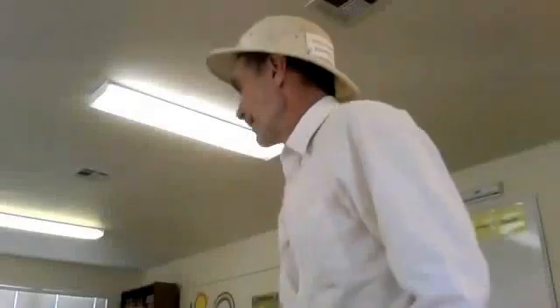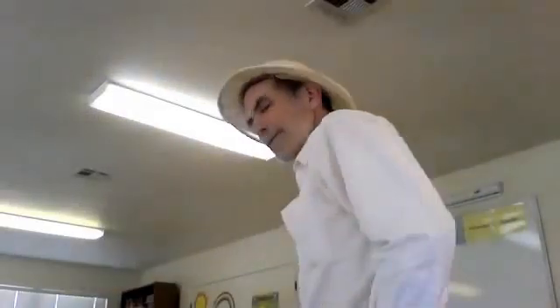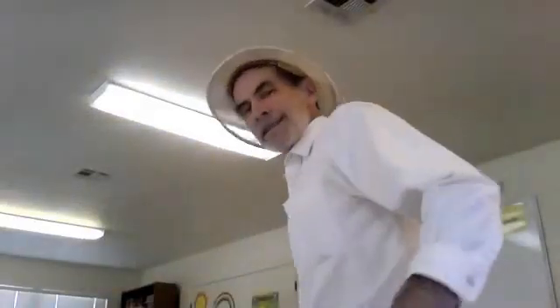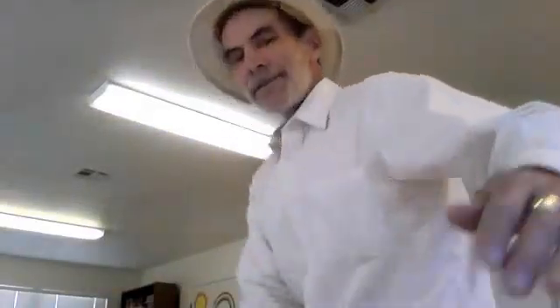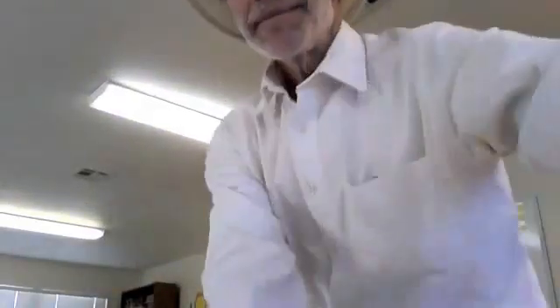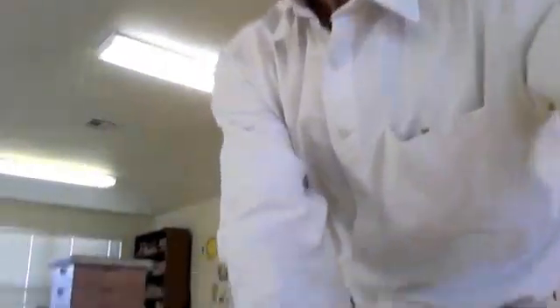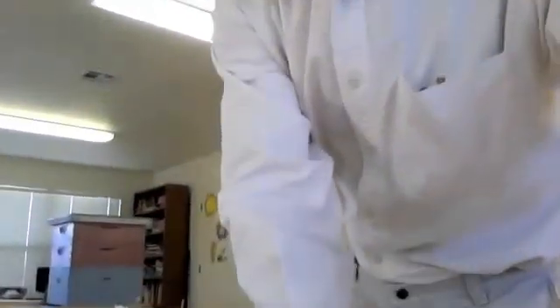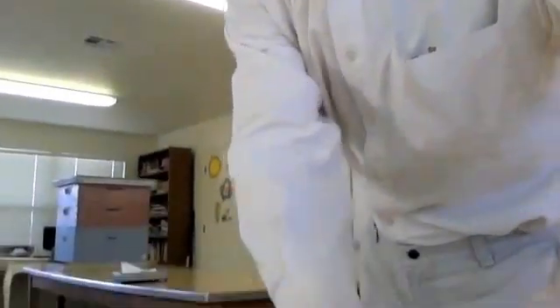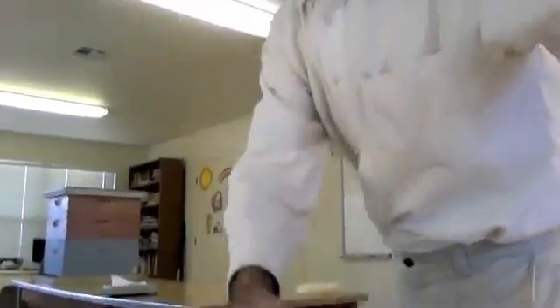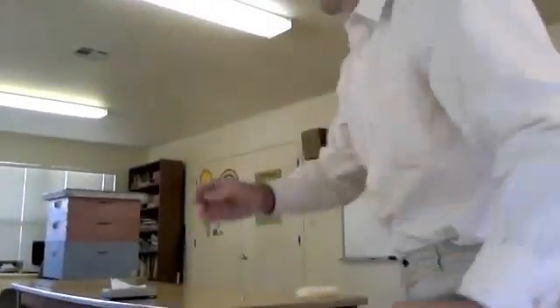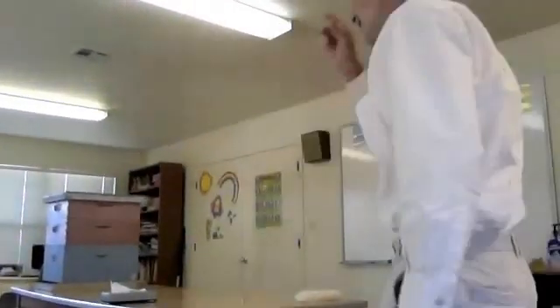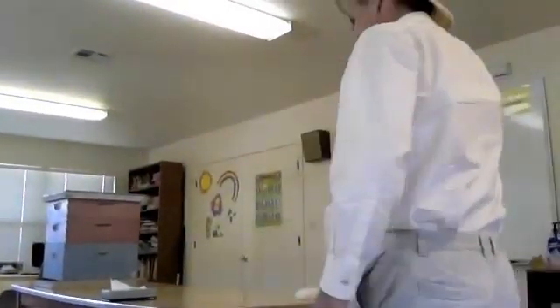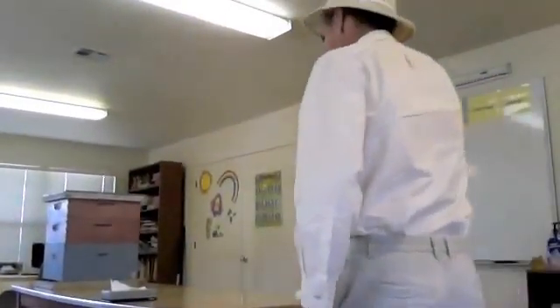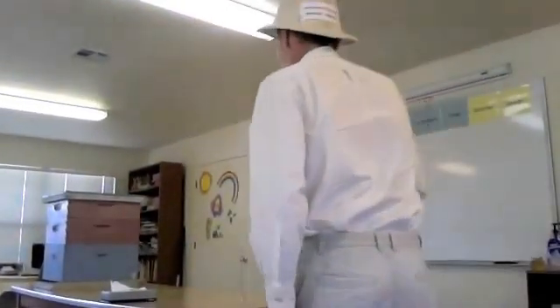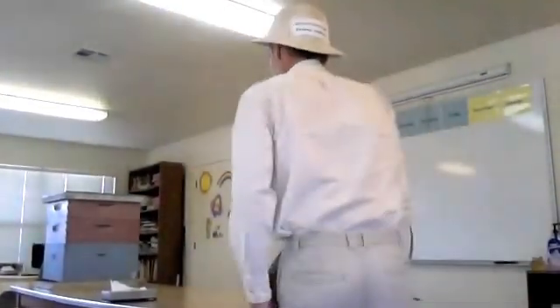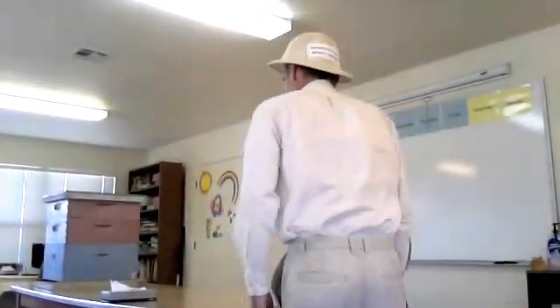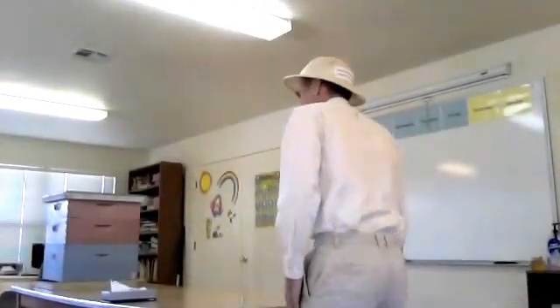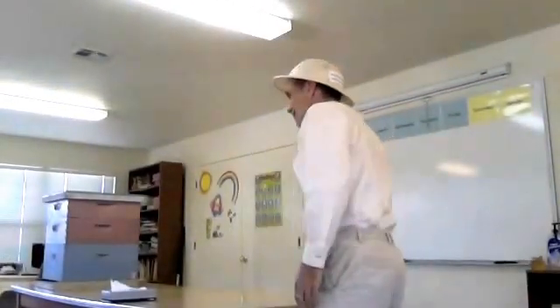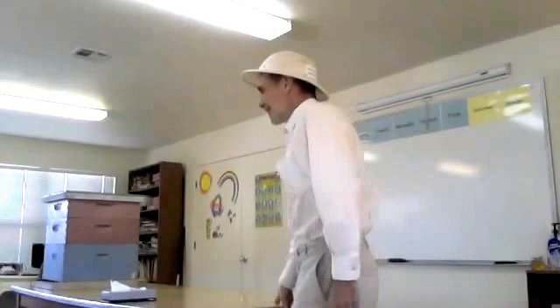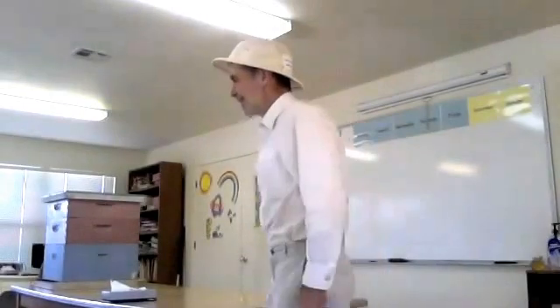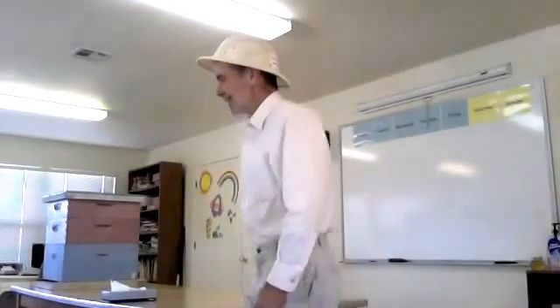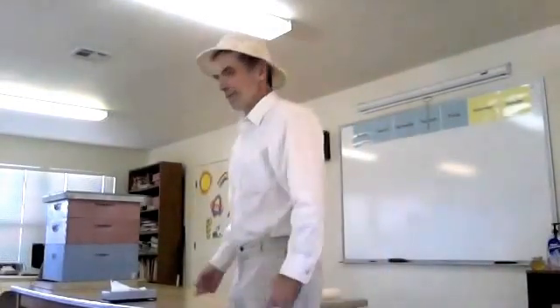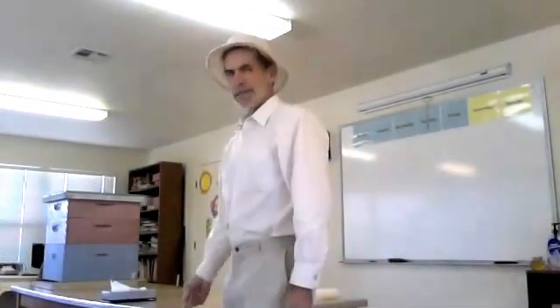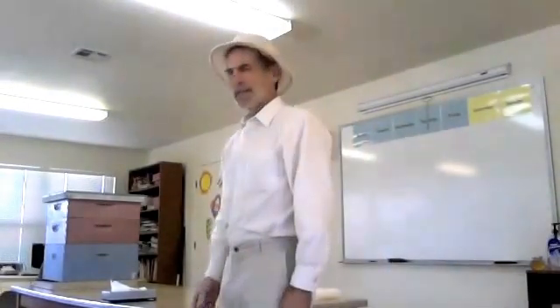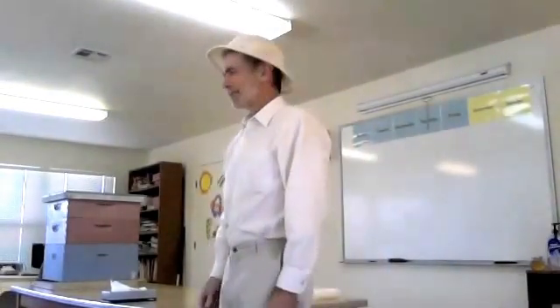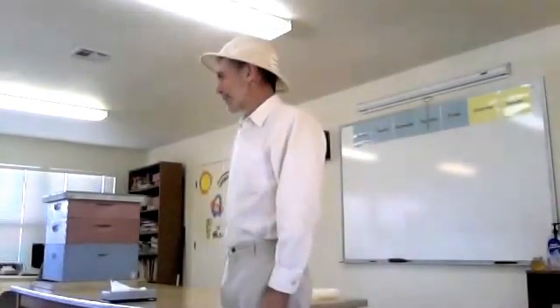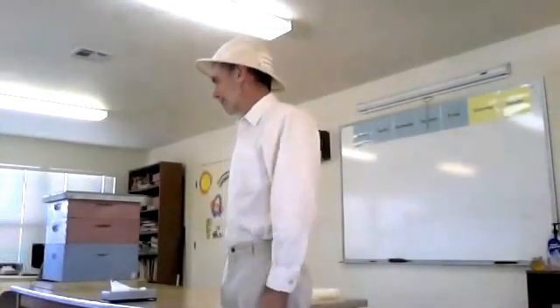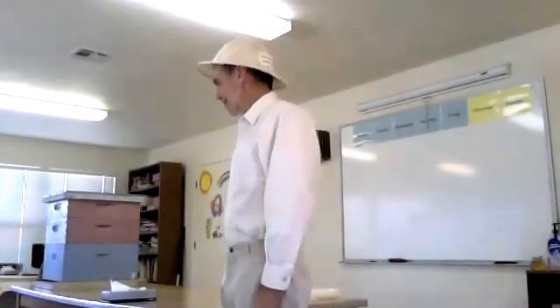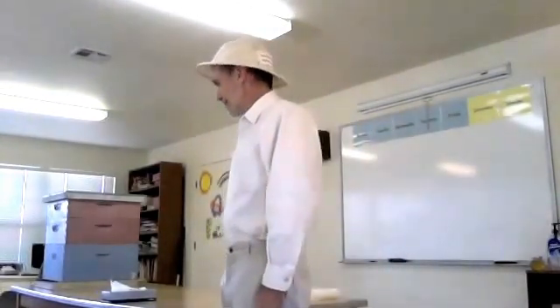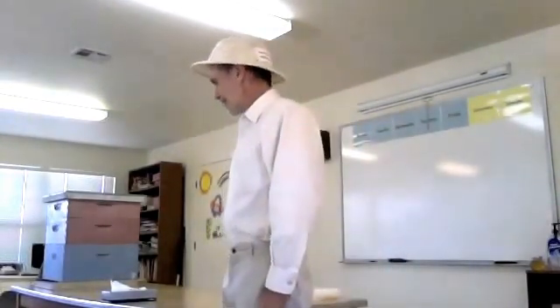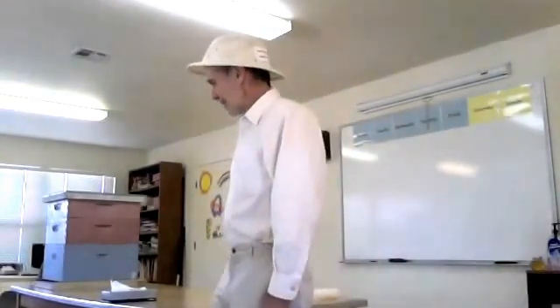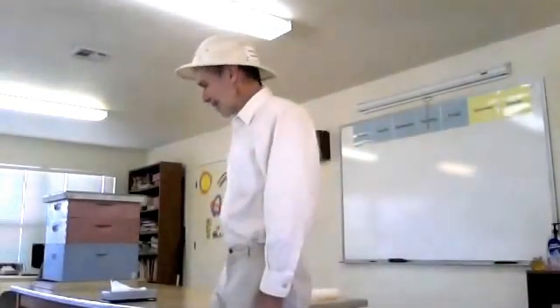Greetings everyone. I'm Jack Mills and I've been a beekeeper for about 15 years.